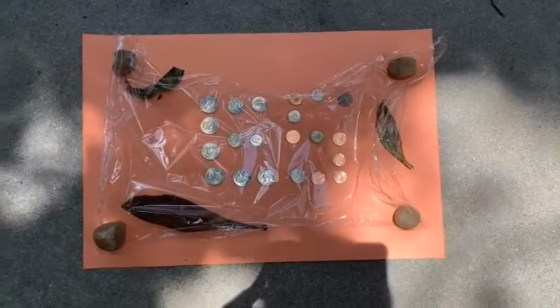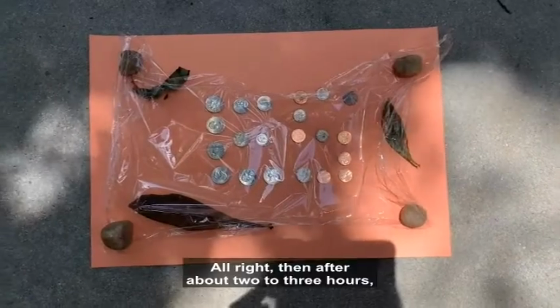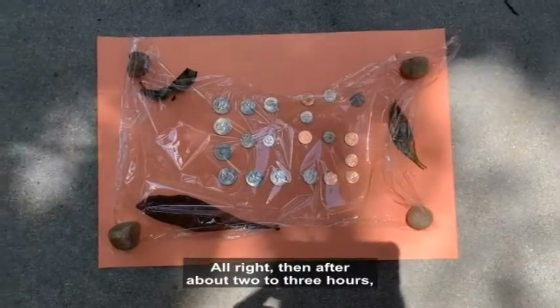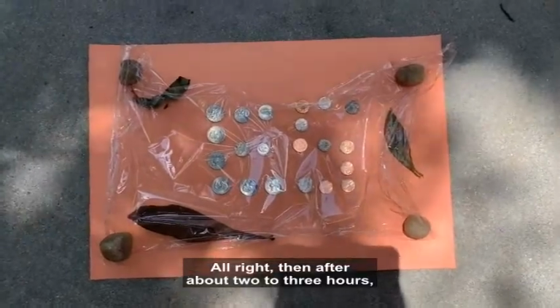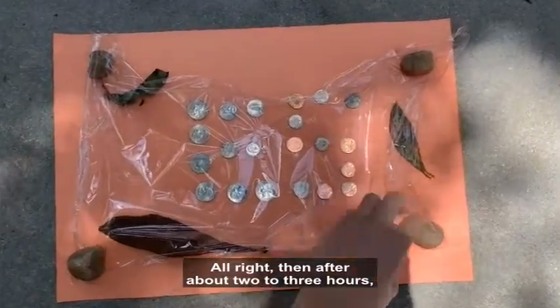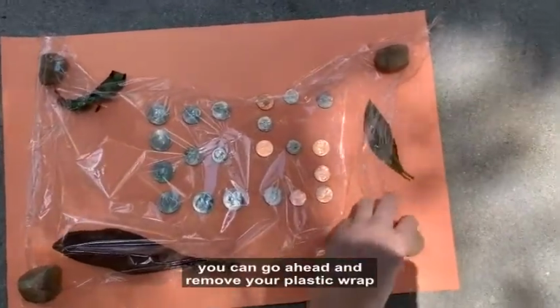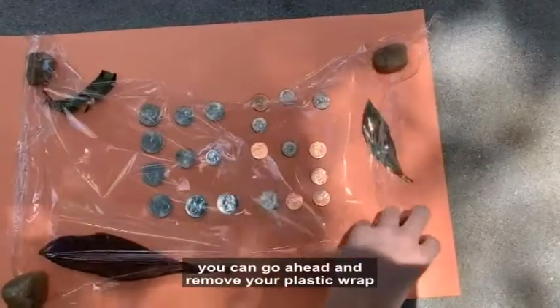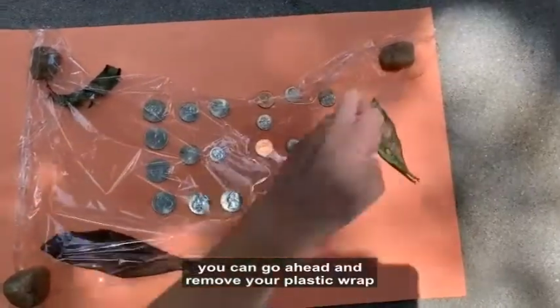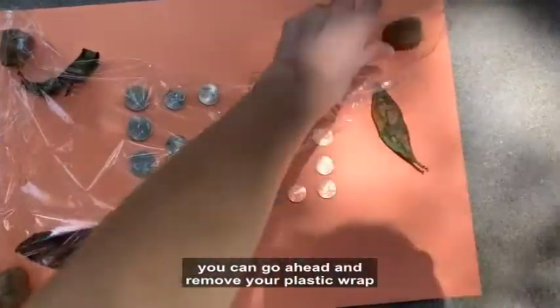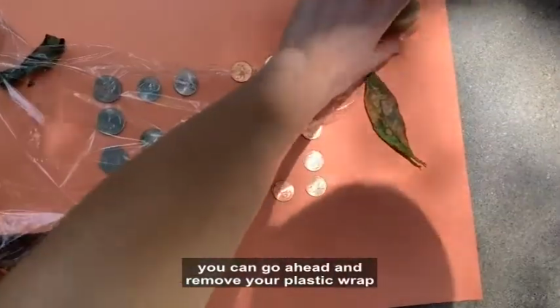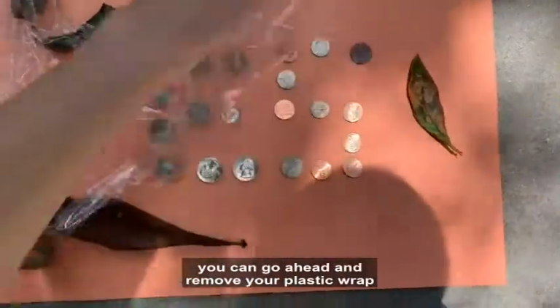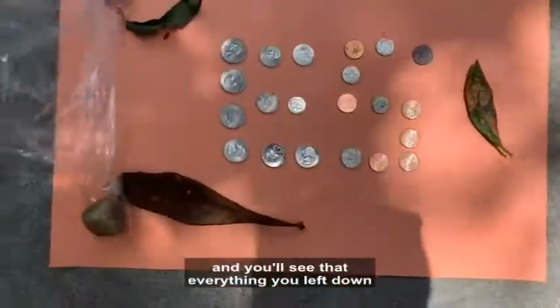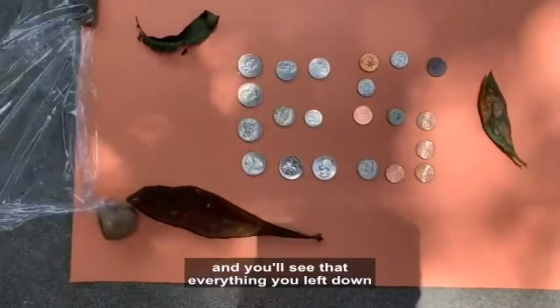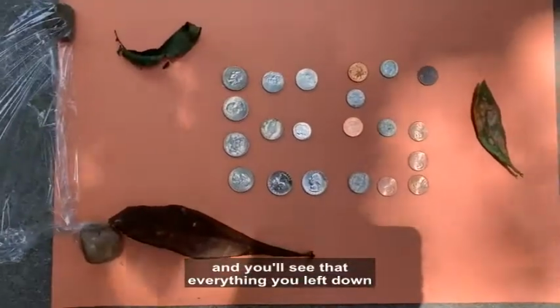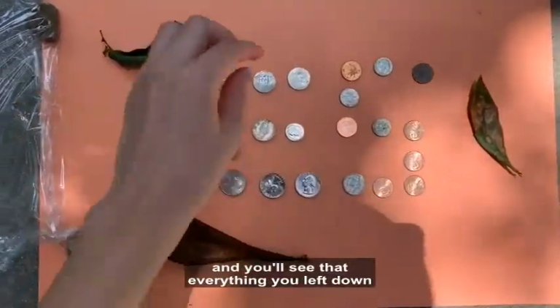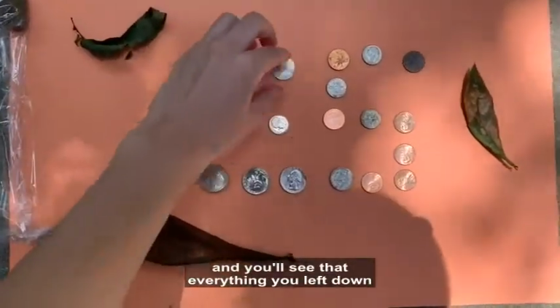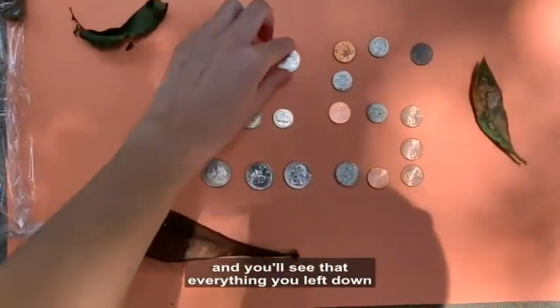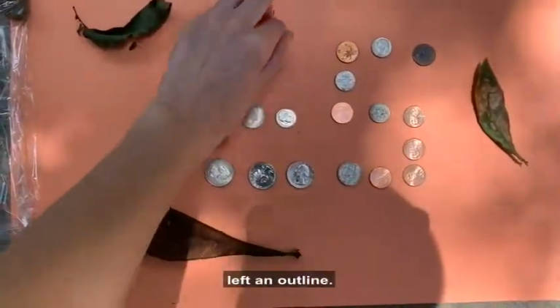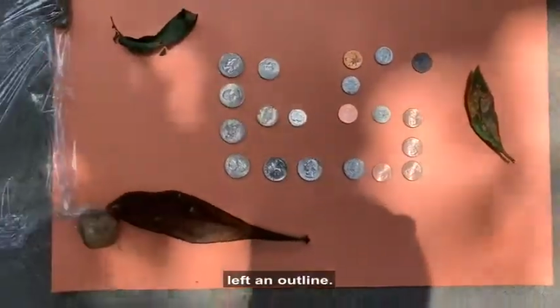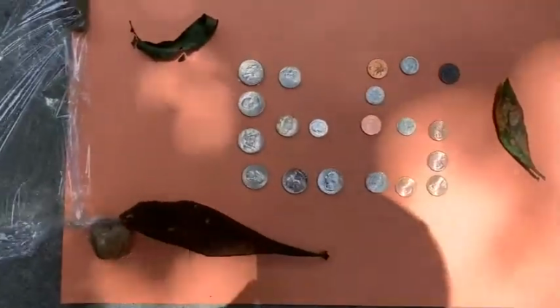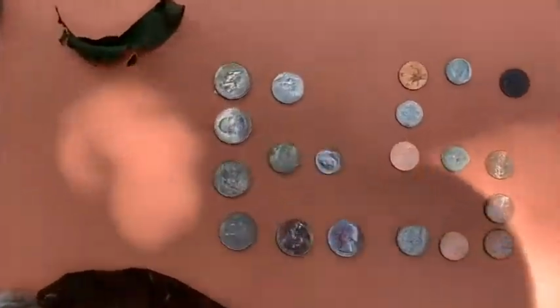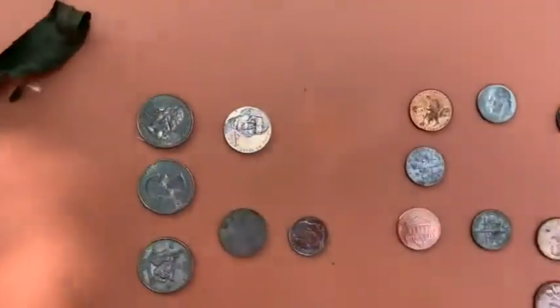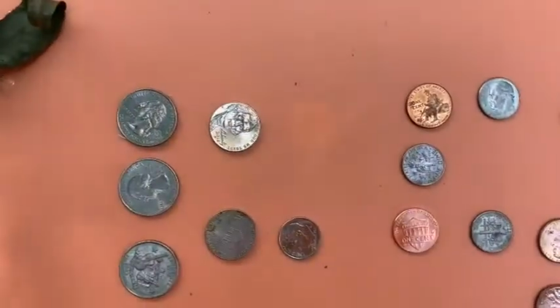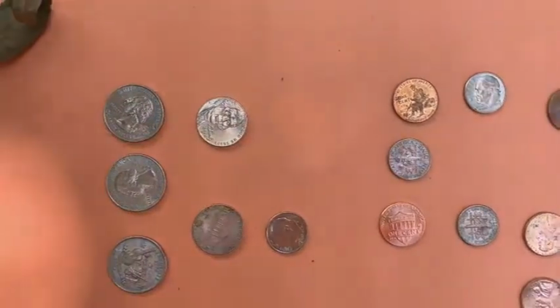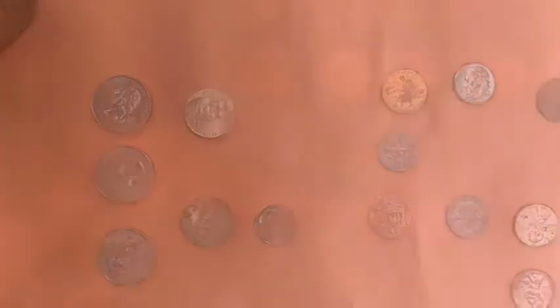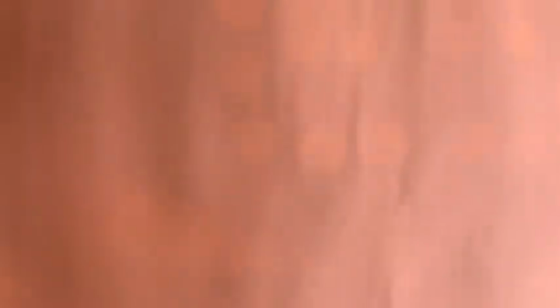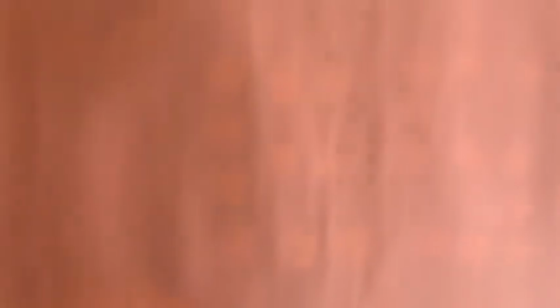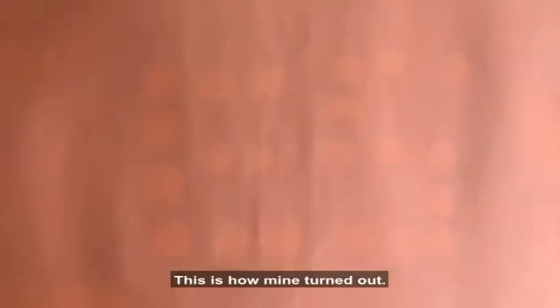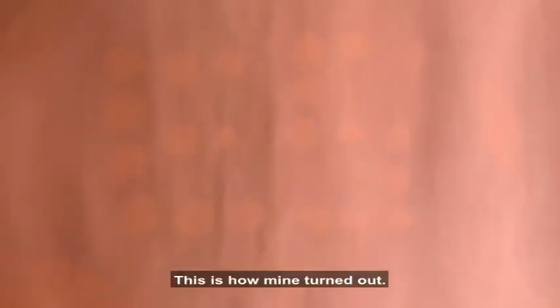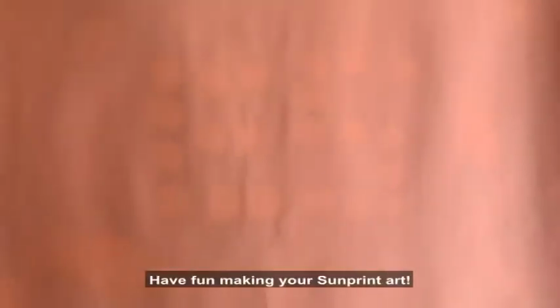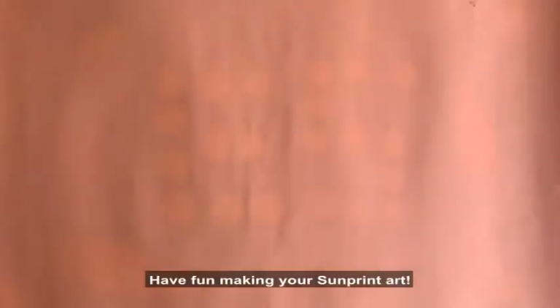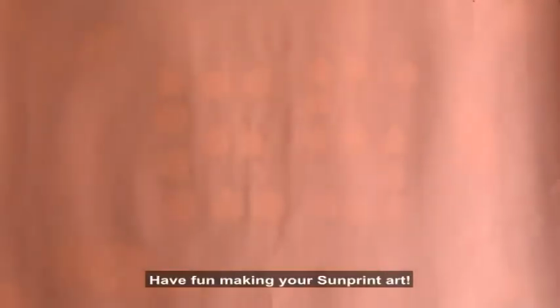After about two to three hours you can go ahead and remove your plastic wrap, and you'll see that everything you left down left an outline. This is how mine turned out. Have fun making your sun print art!